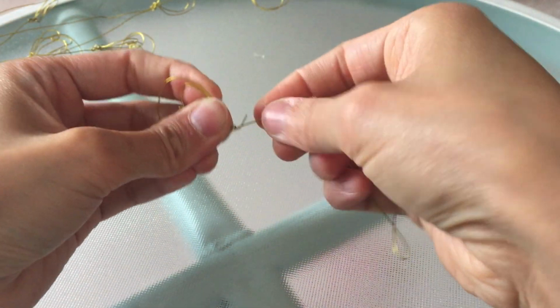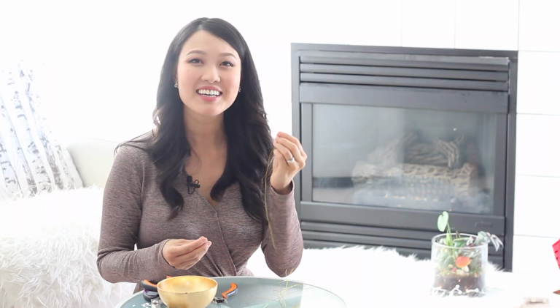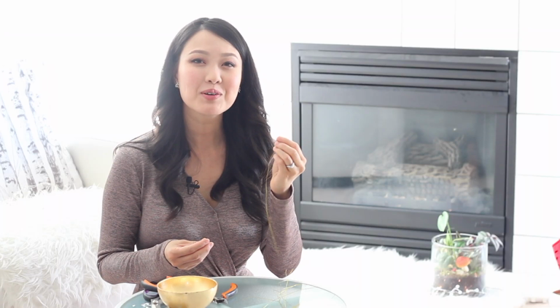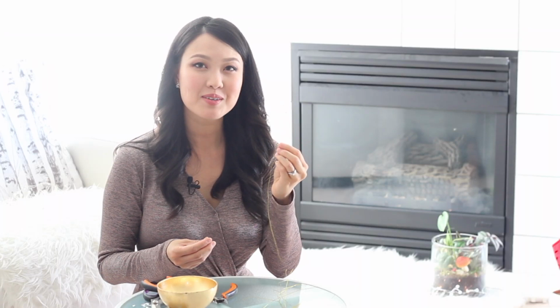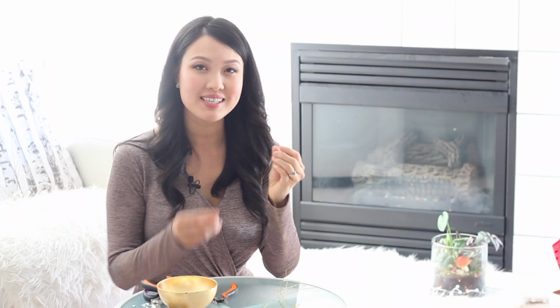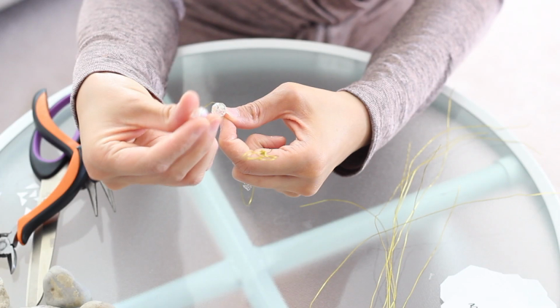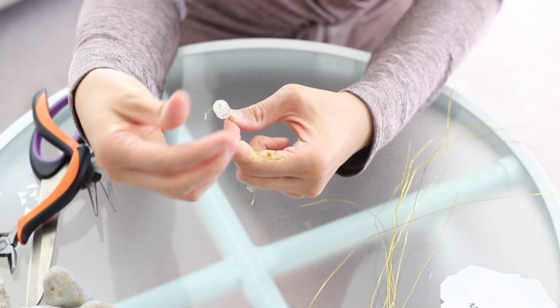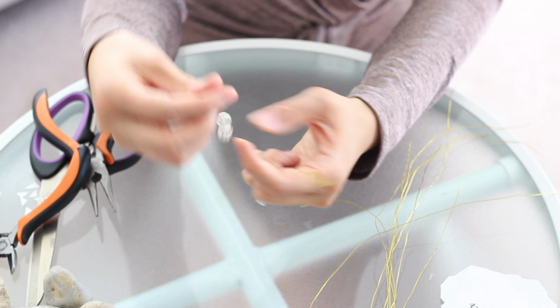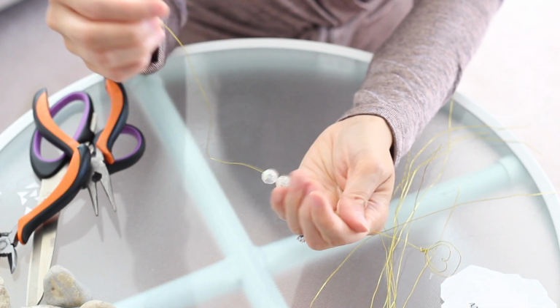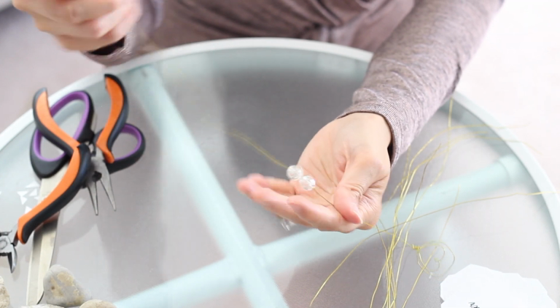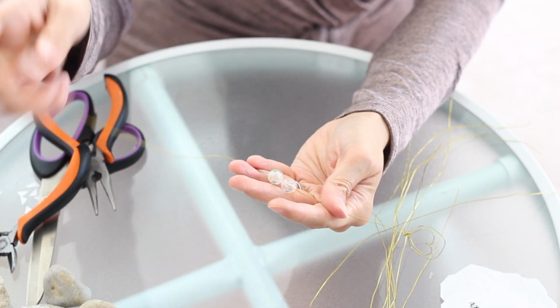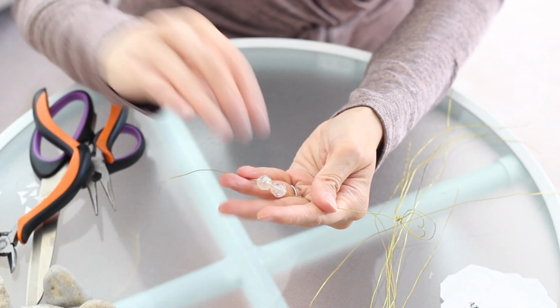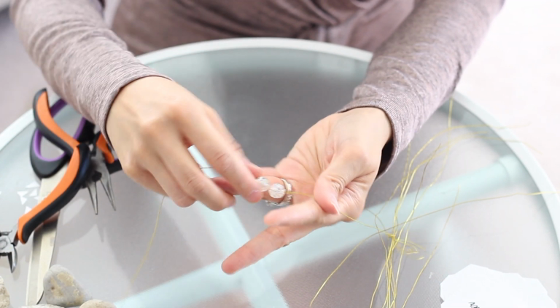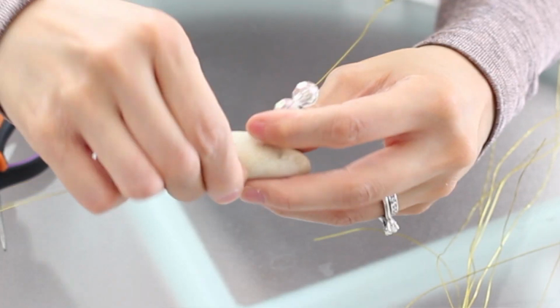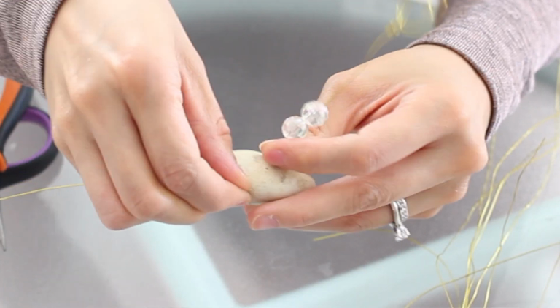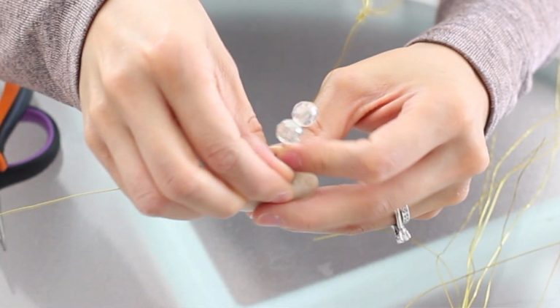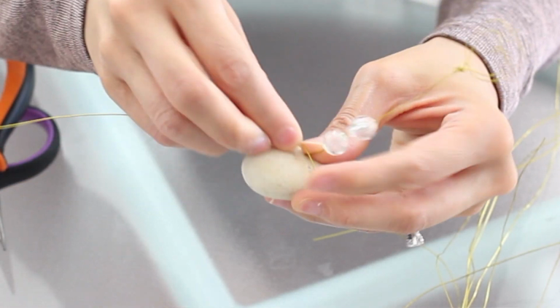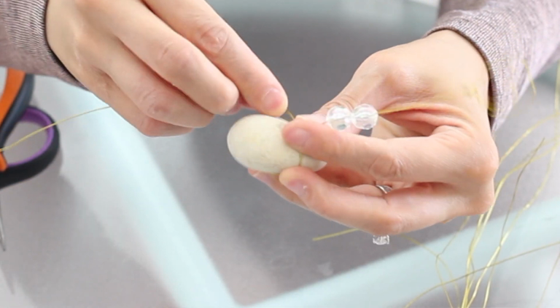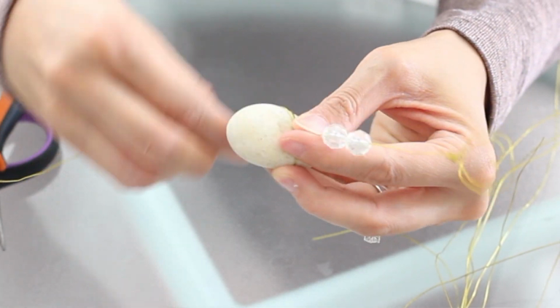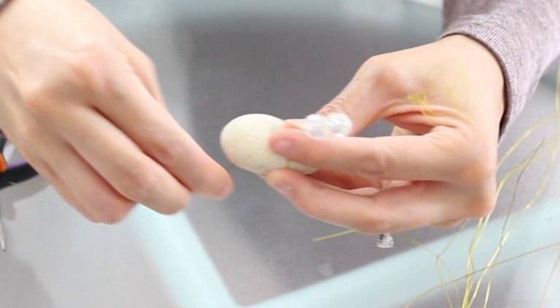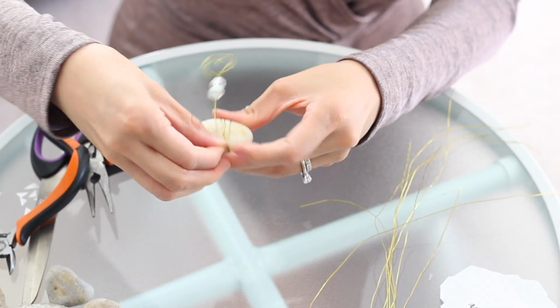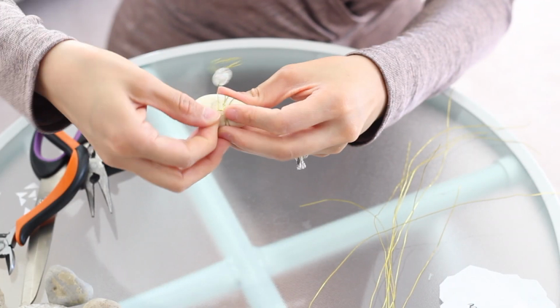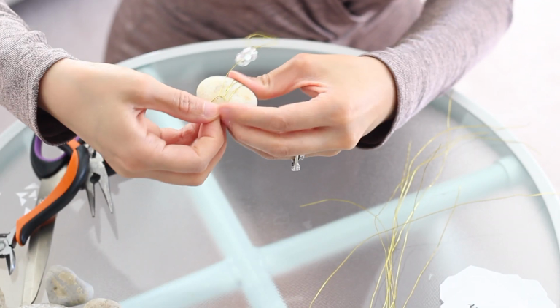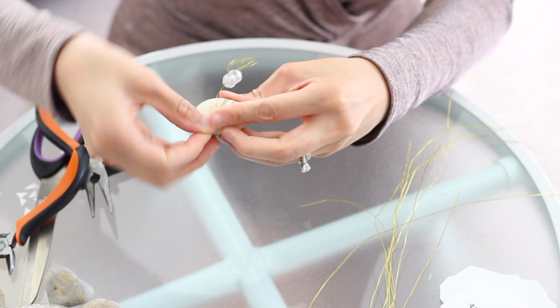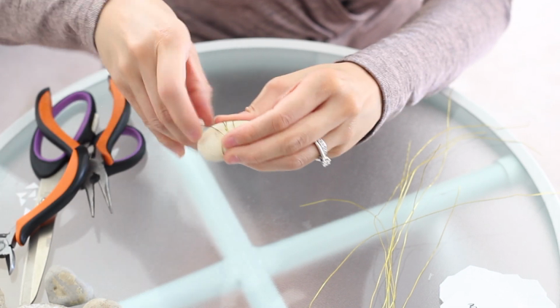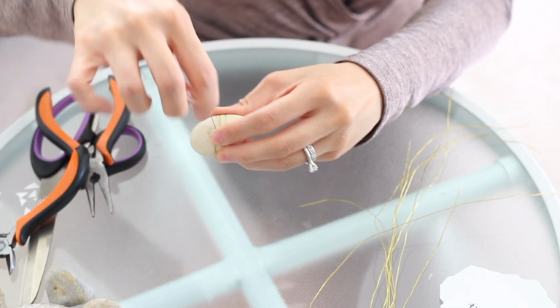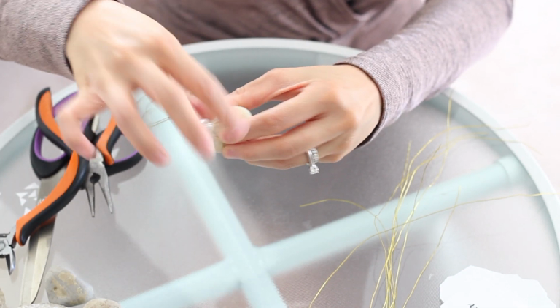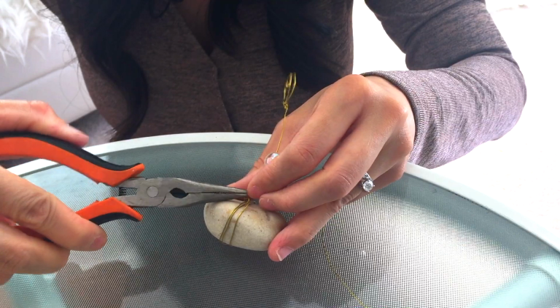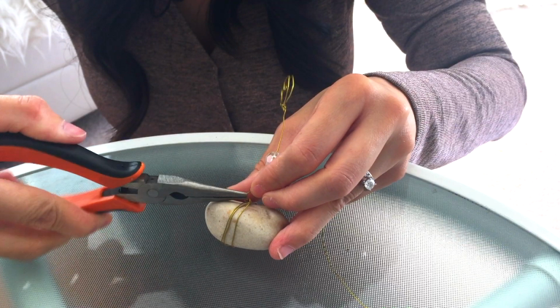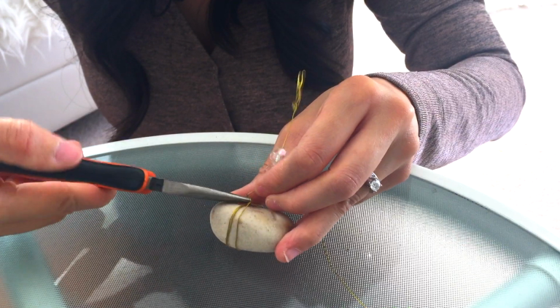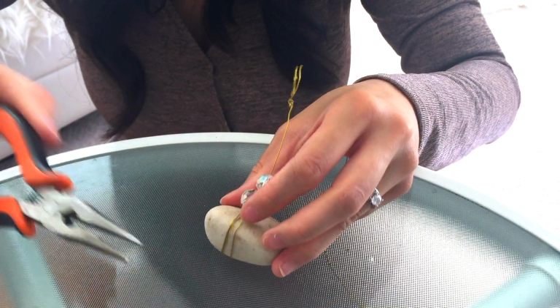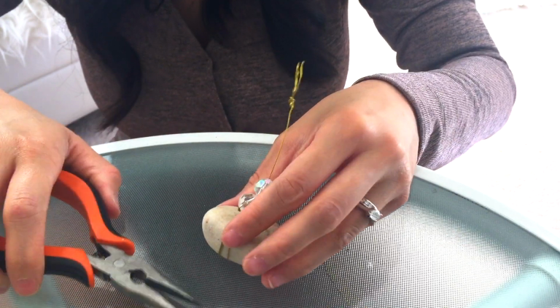Add a couple of crystal beads above the notch in your wire, and then wrap the rest of it around a rock. Overlap the wire in opposite directions so it doesn't budge as easily.